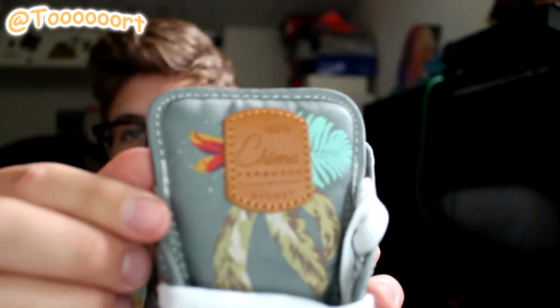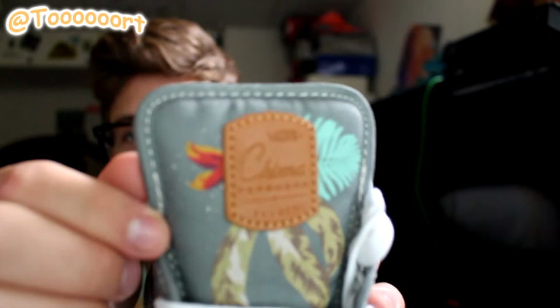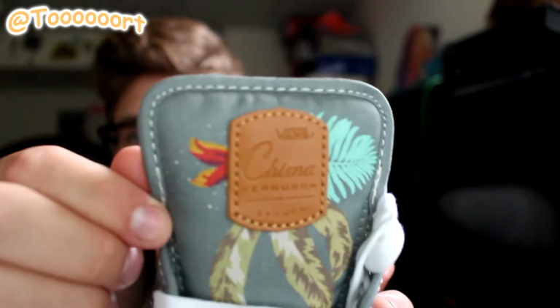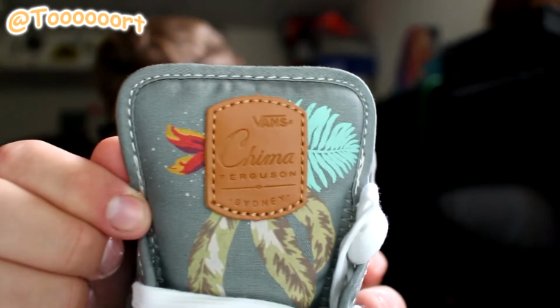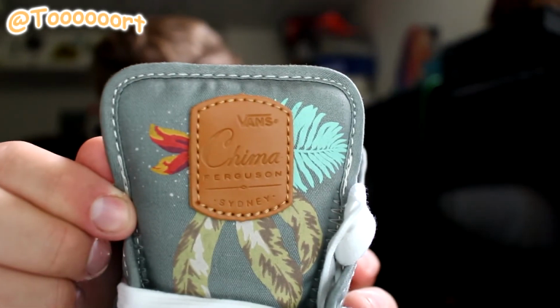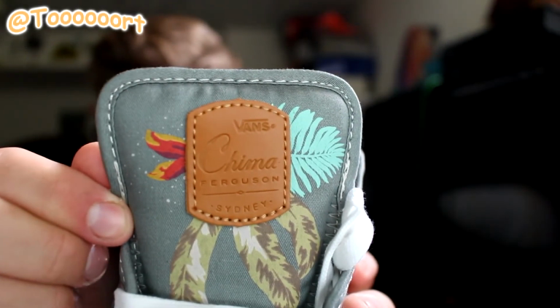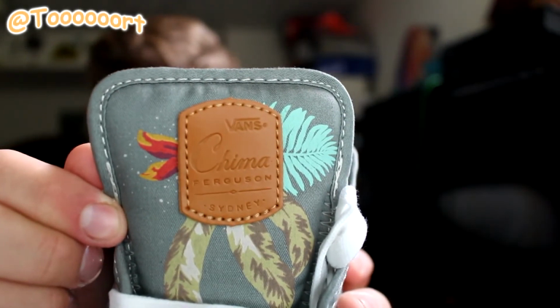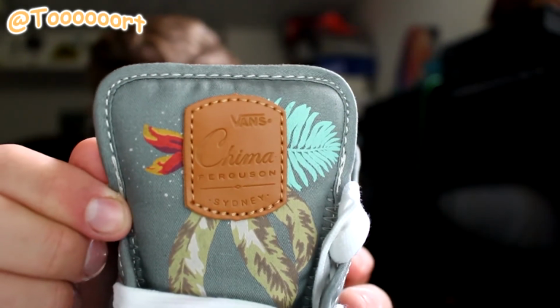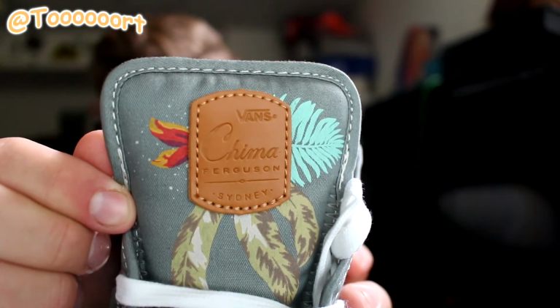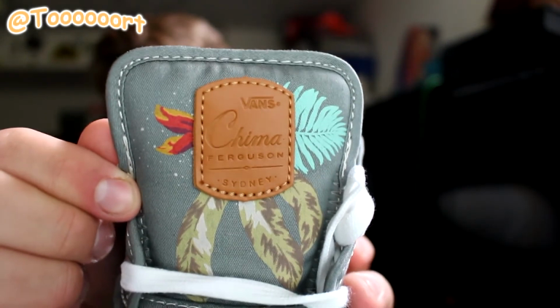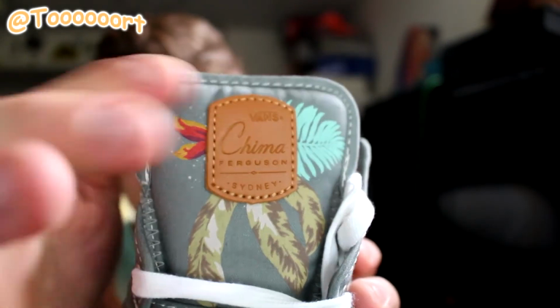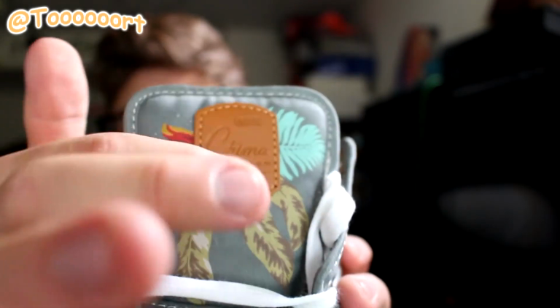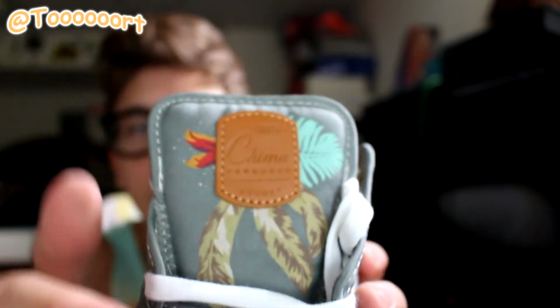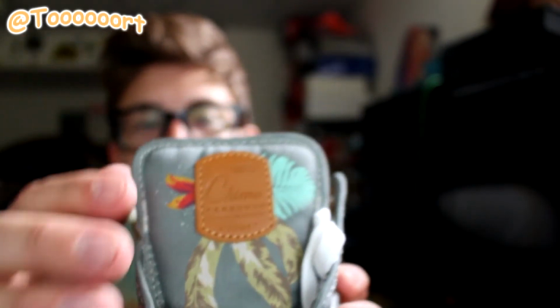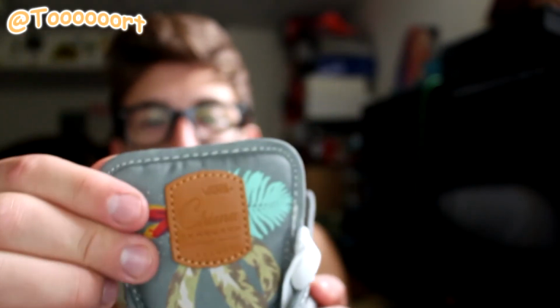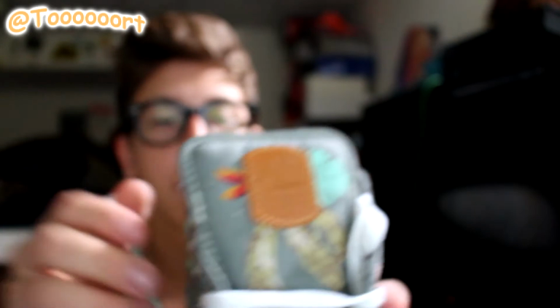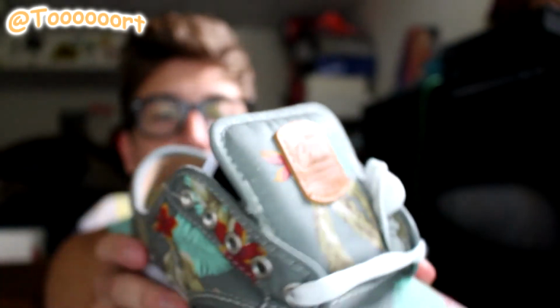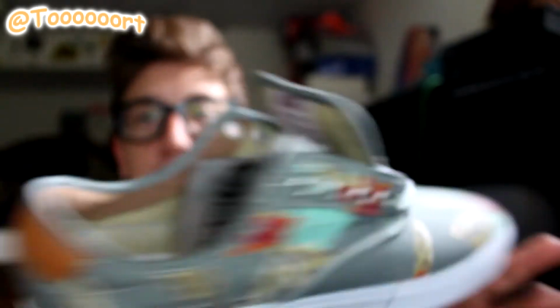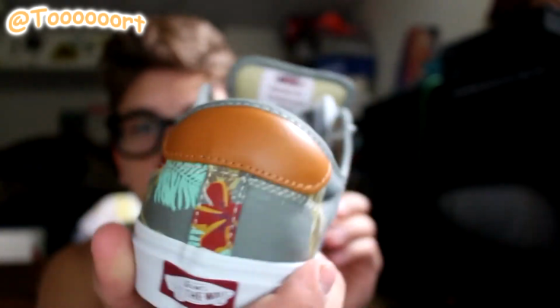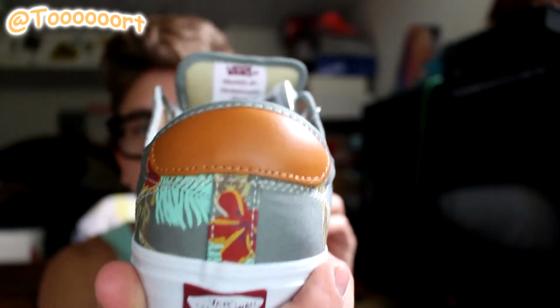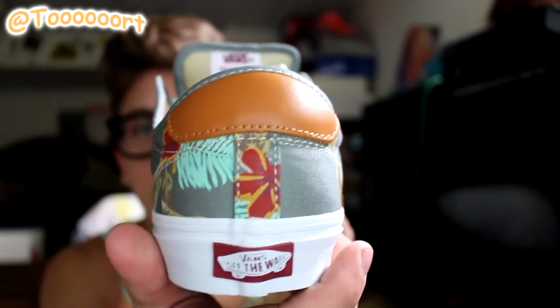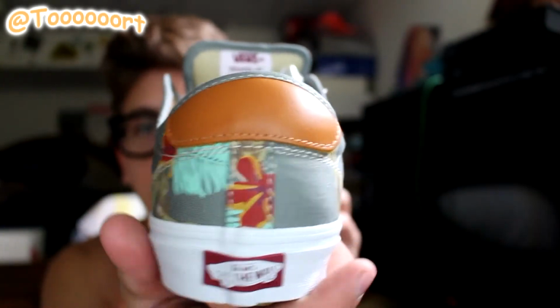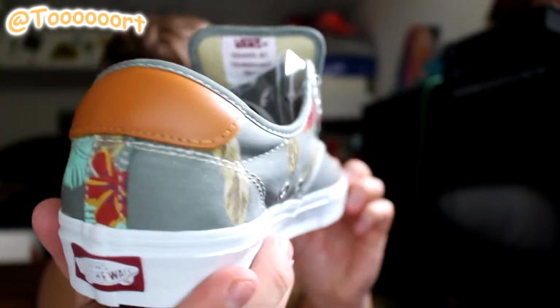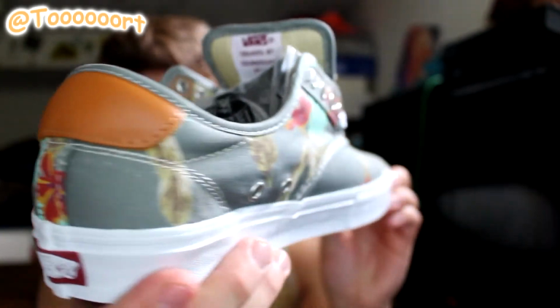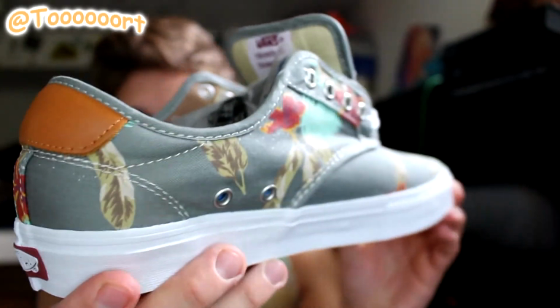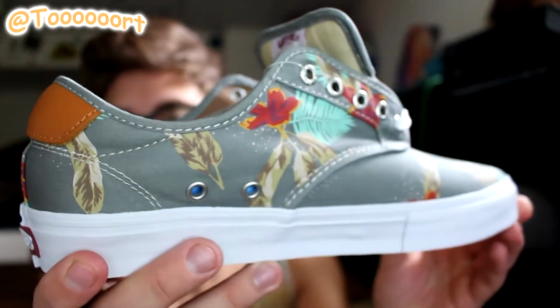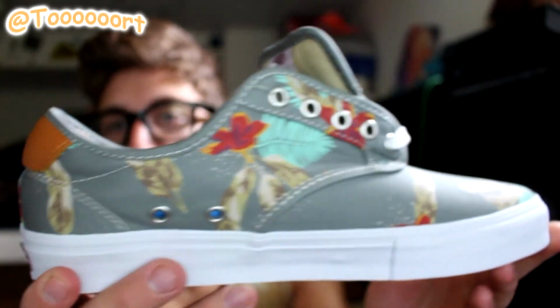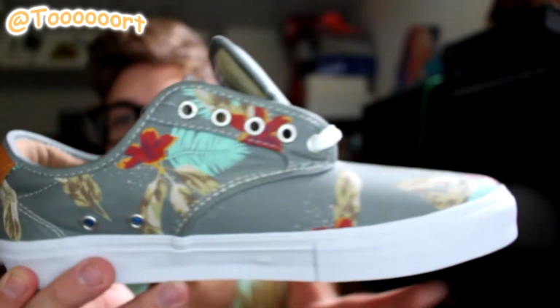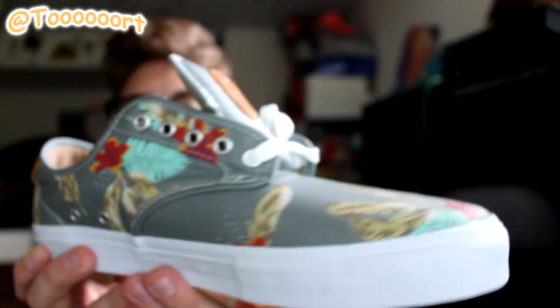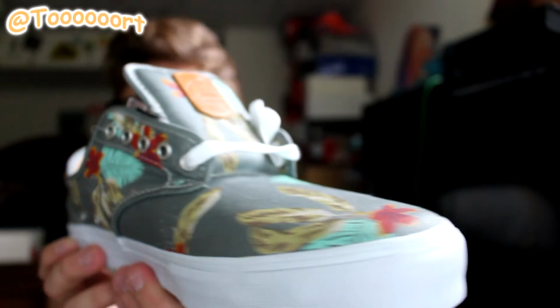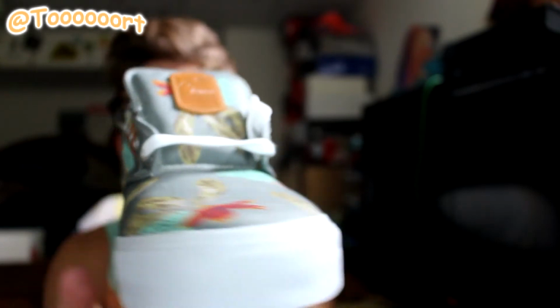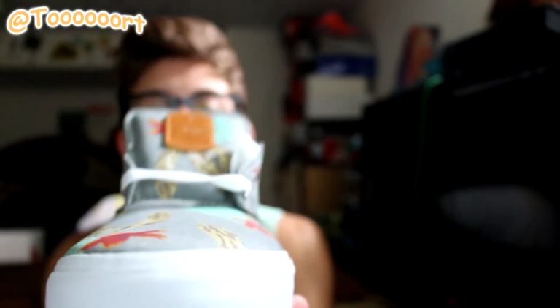As you guys can tell, it says Chima Ferguson on a little leather hit, and then on the heel here. Like that design is just so cool — definitely a sweet summer shoe.